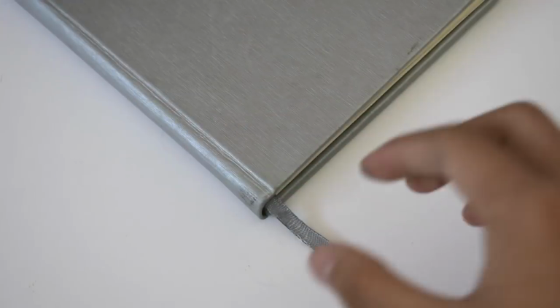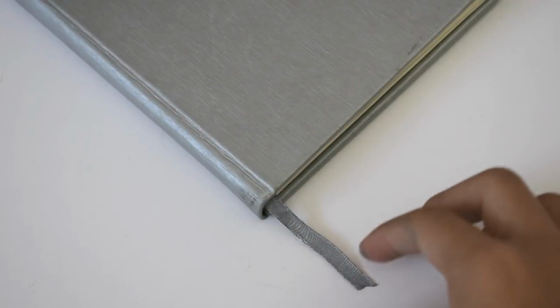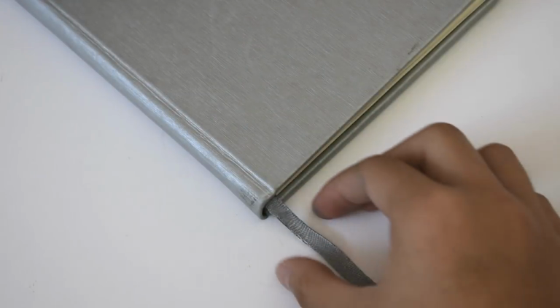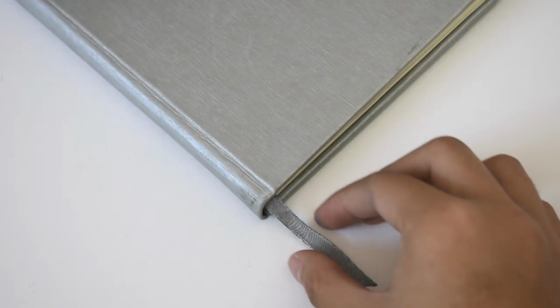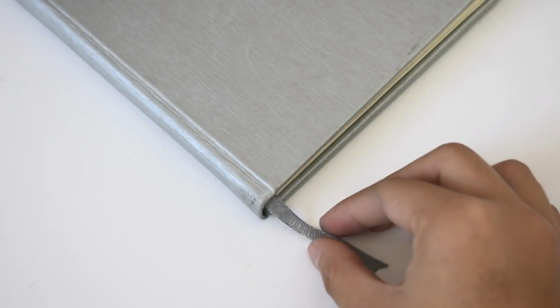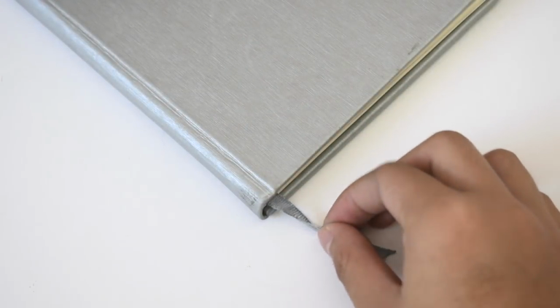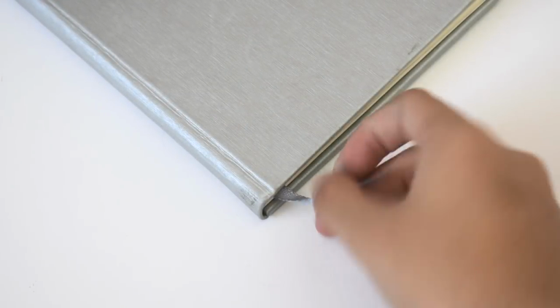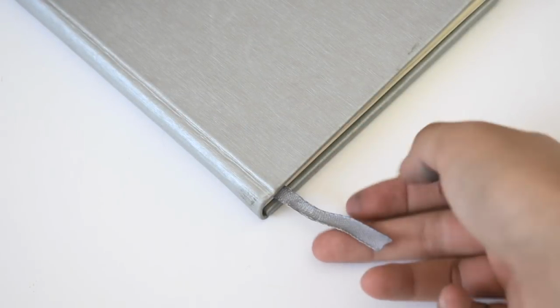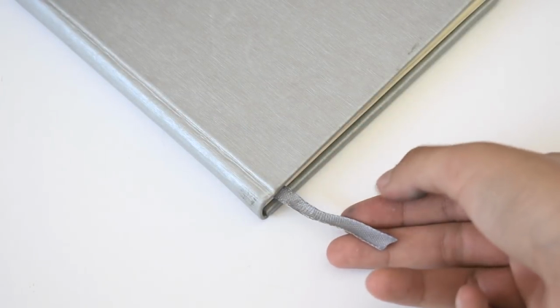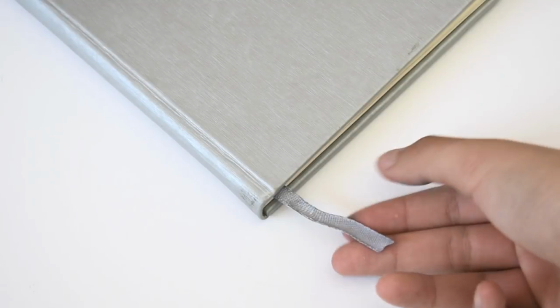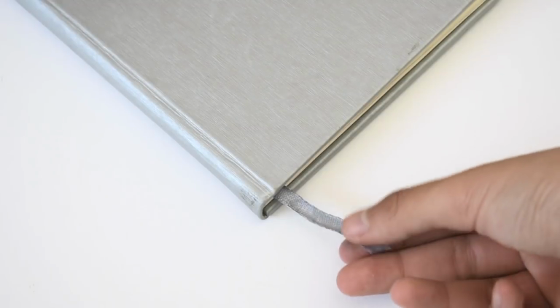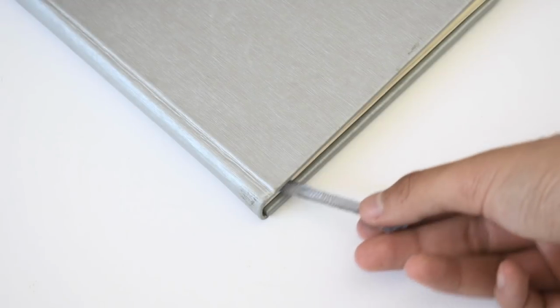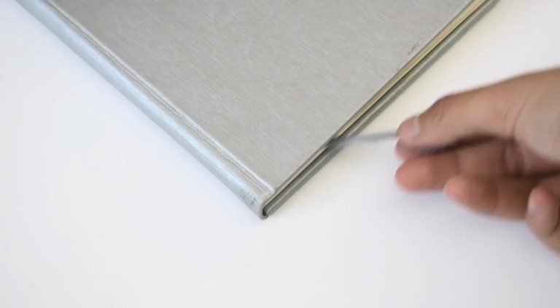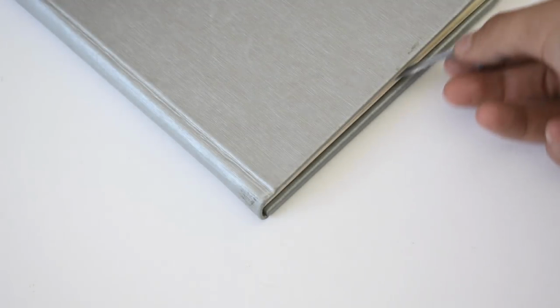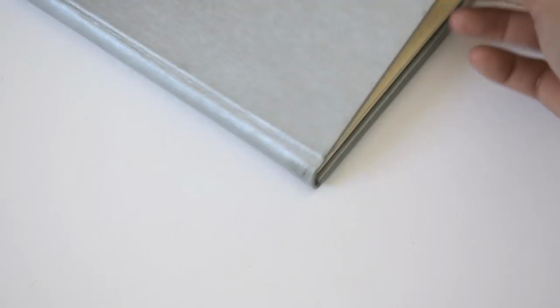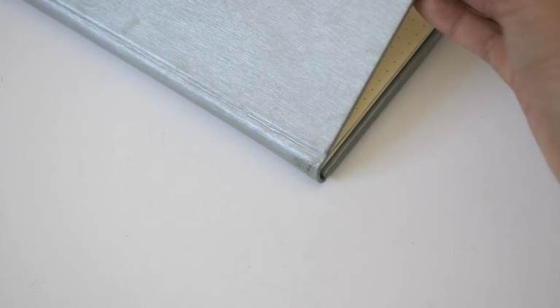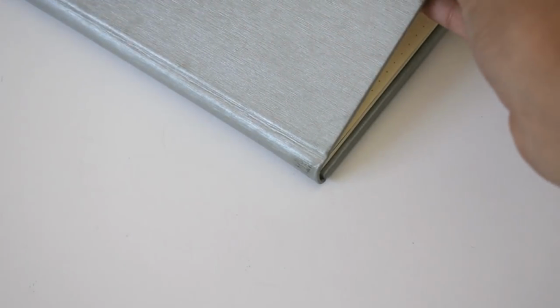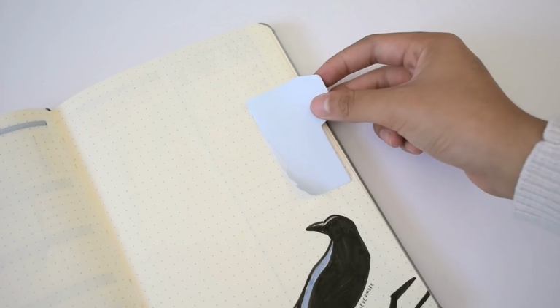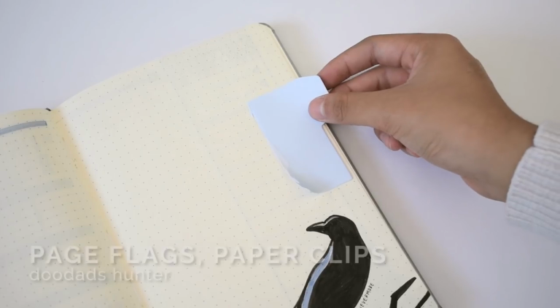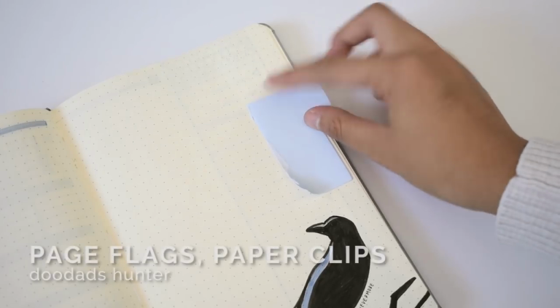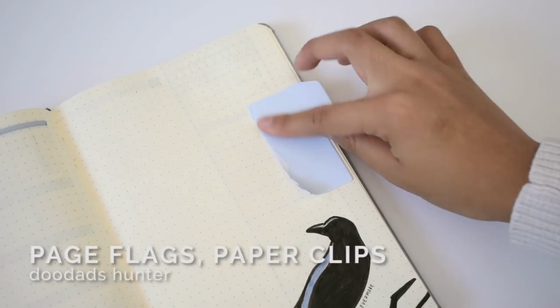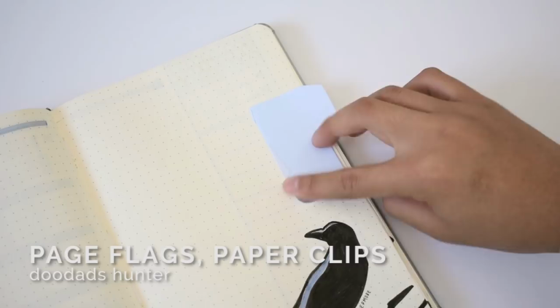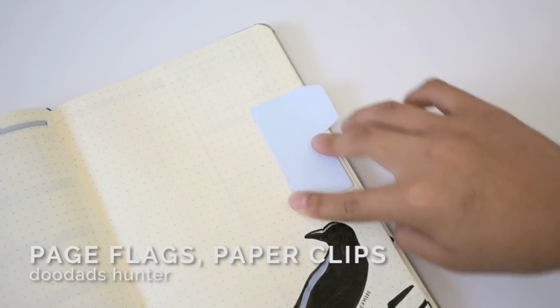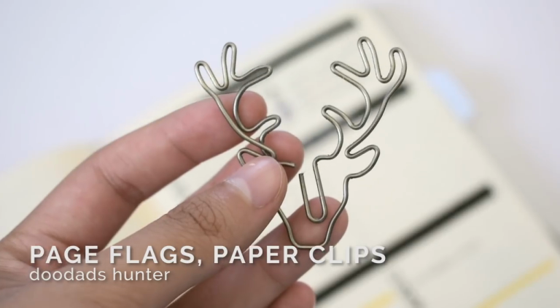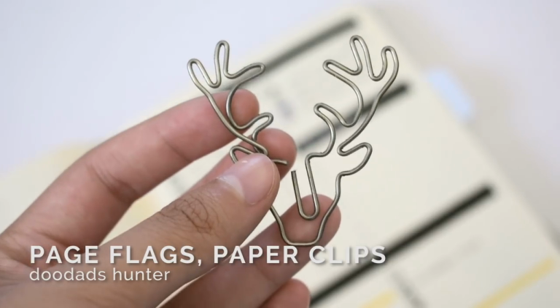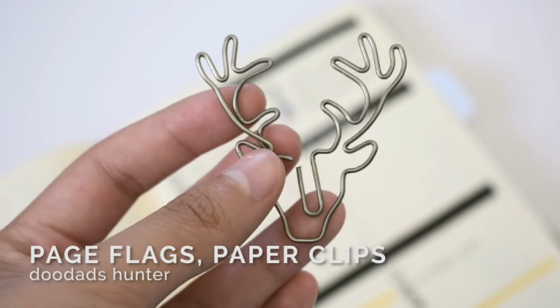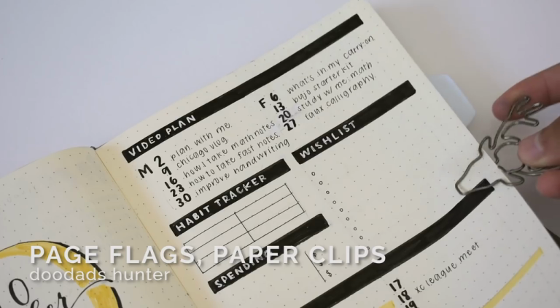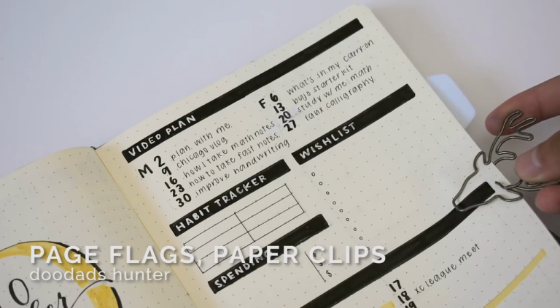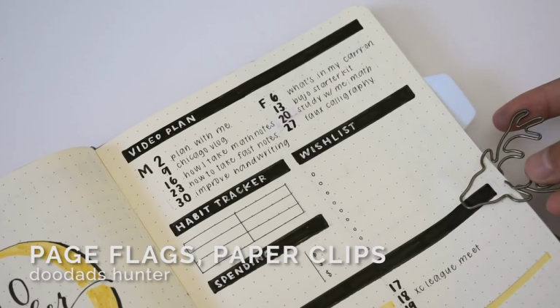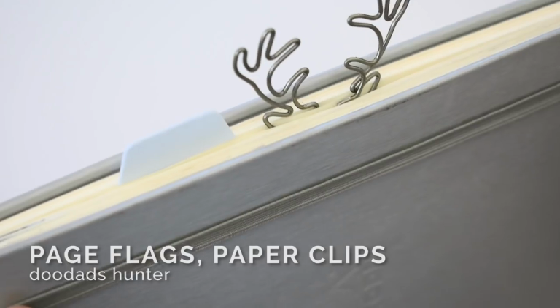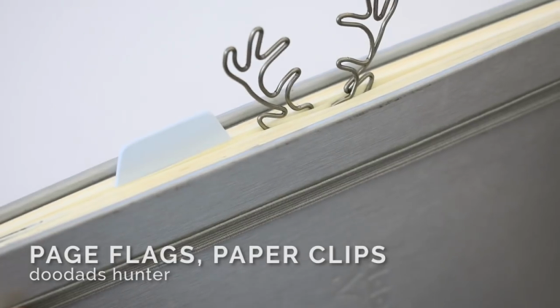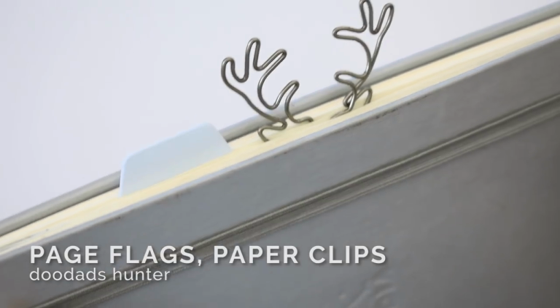The journal I use comes with one ribbon bookmark, but that isn't enough for all the pages that I regularly flip to. You can use page flags or paper clips to mark the pages that you want quick access to.